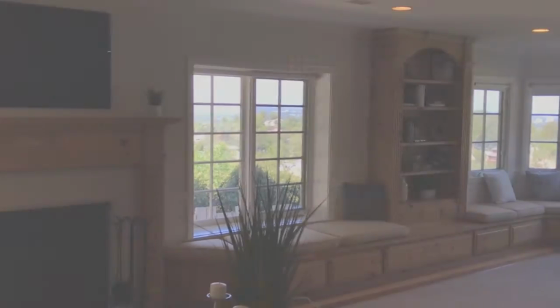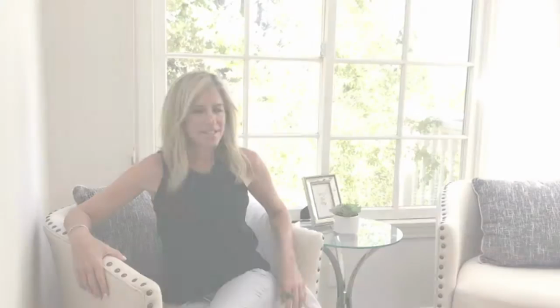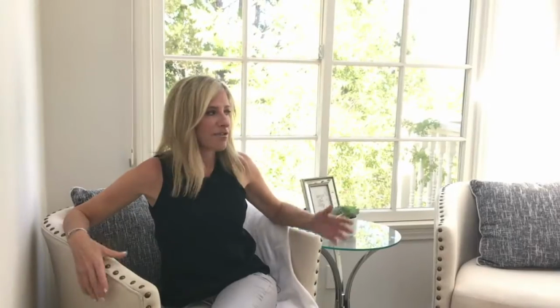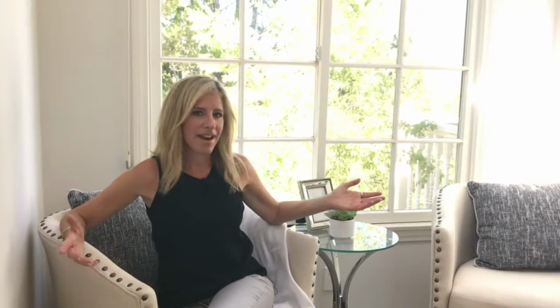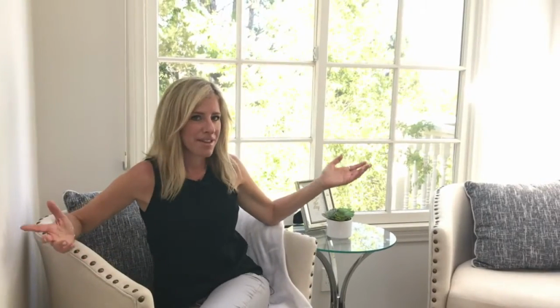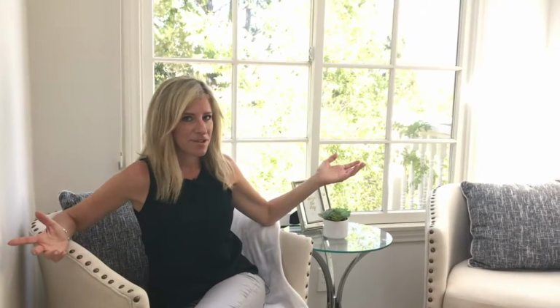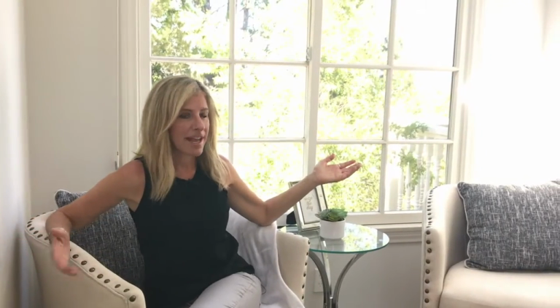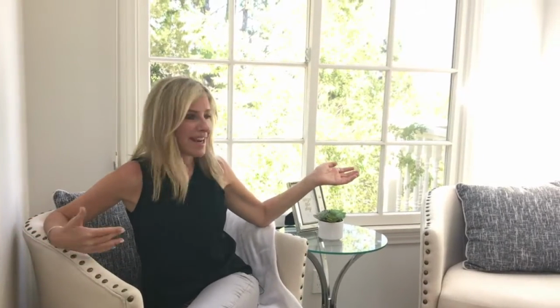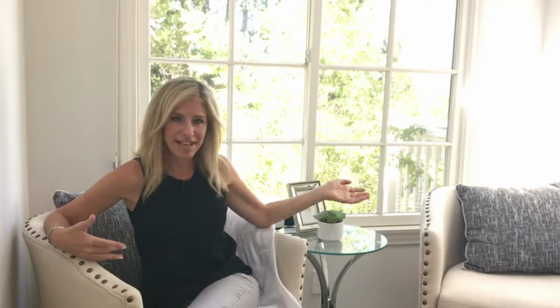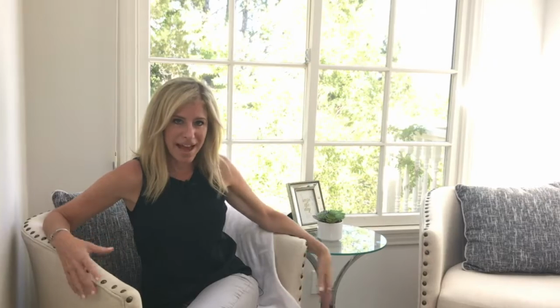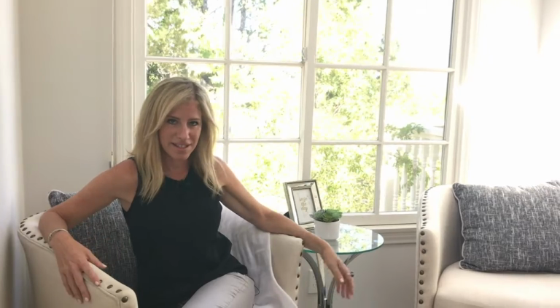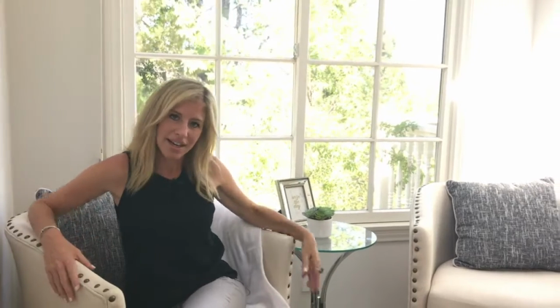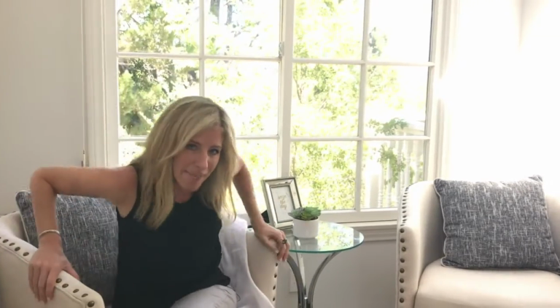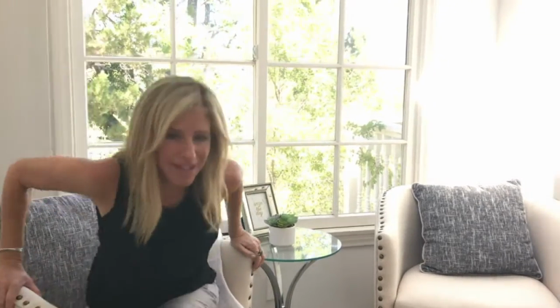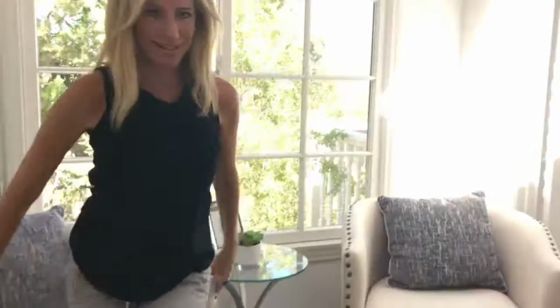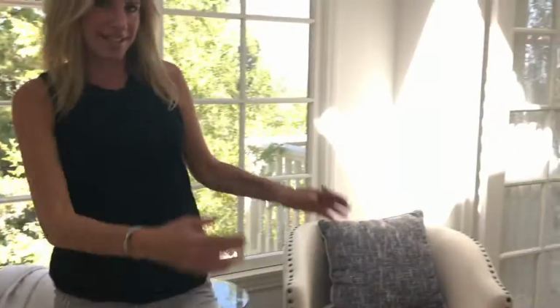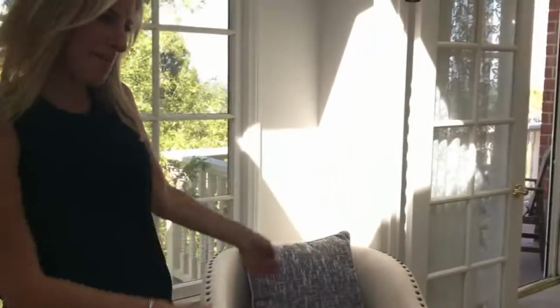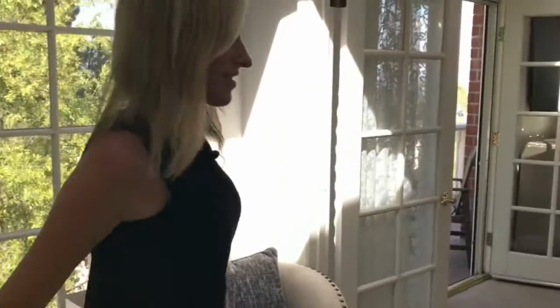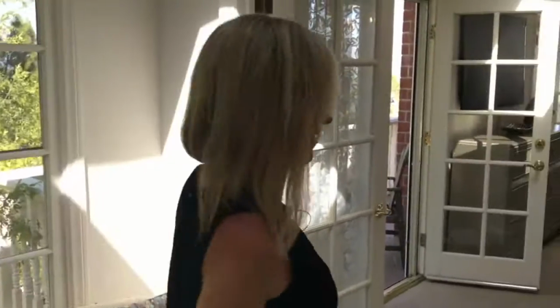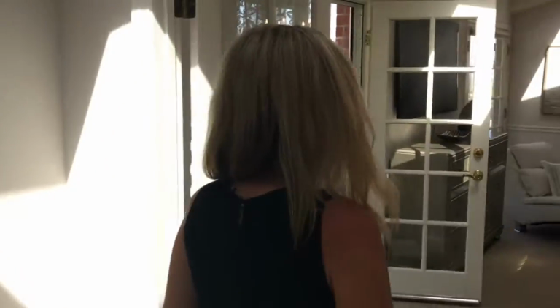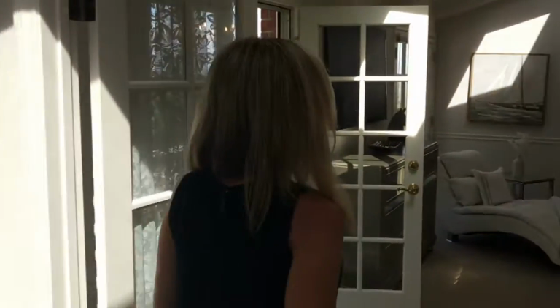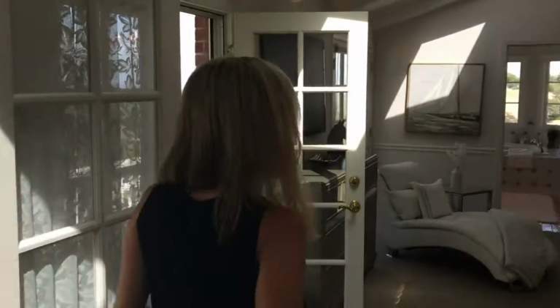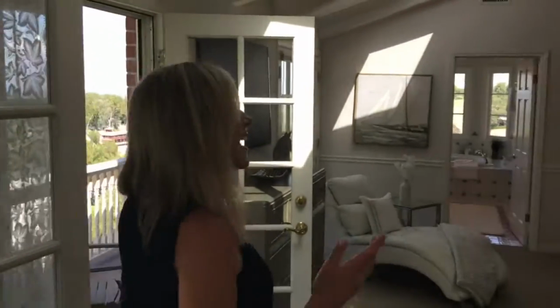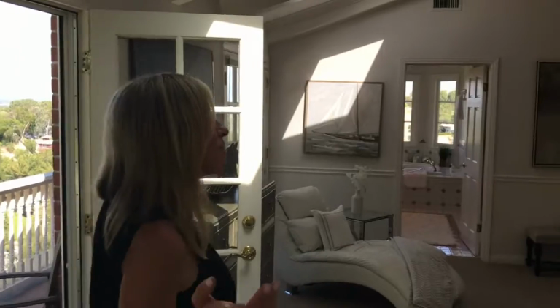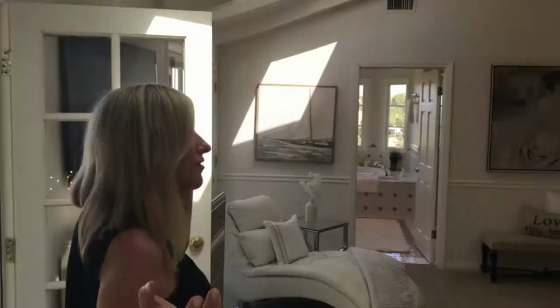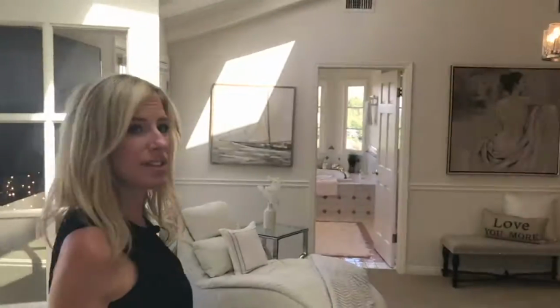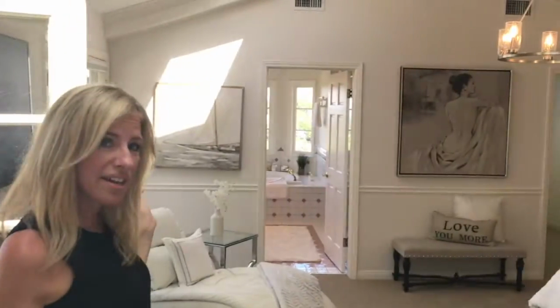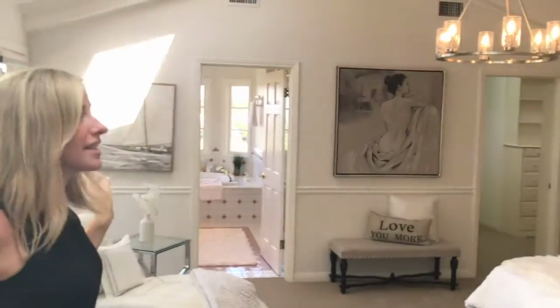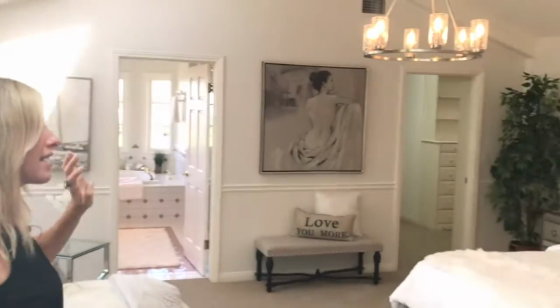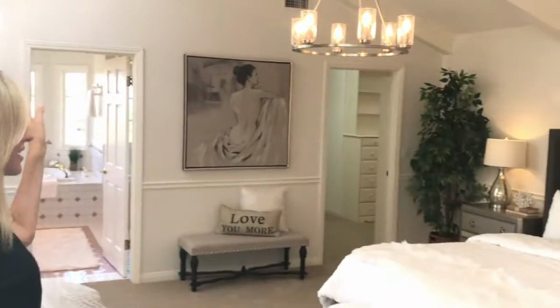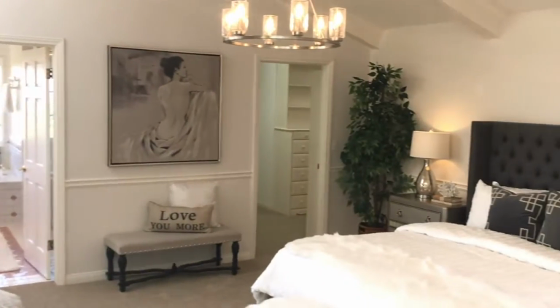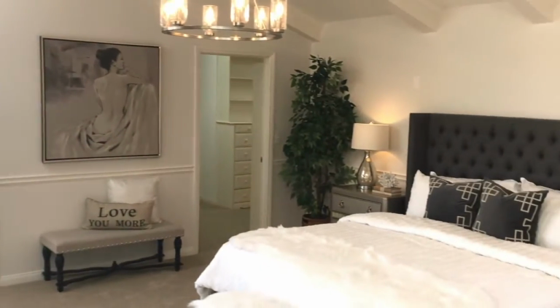This is a great area with natural light right outside the master. Come on and check out the master — again, beautiful natural light and great ceilings.